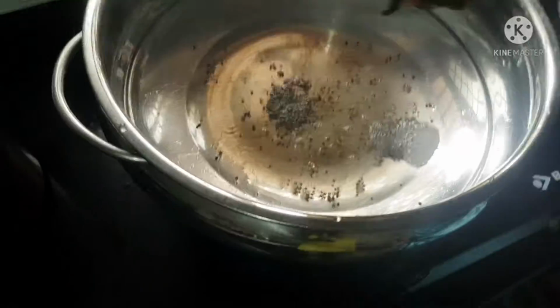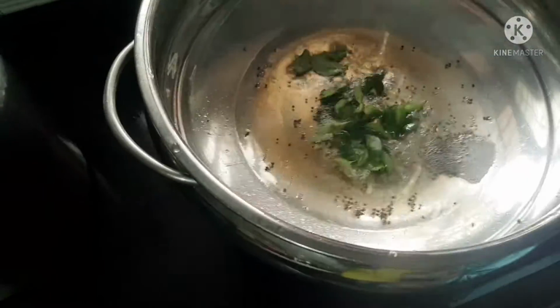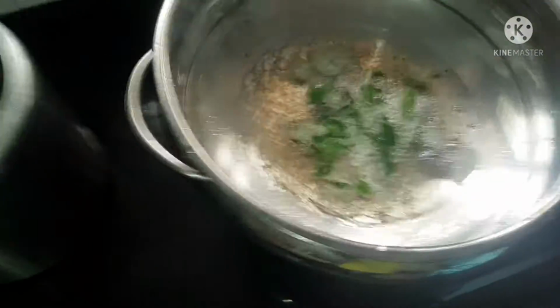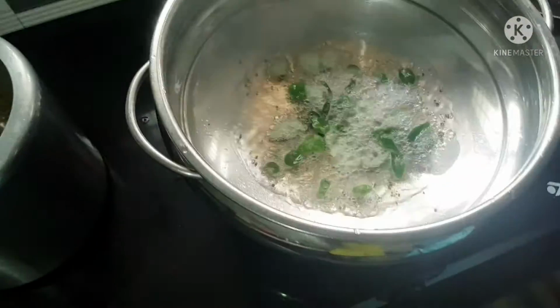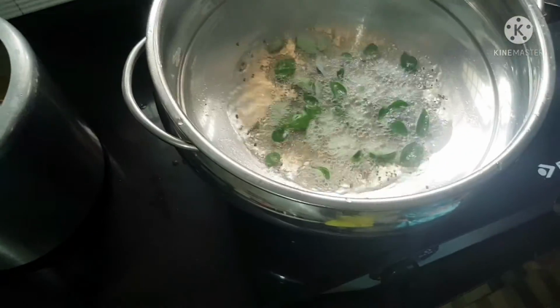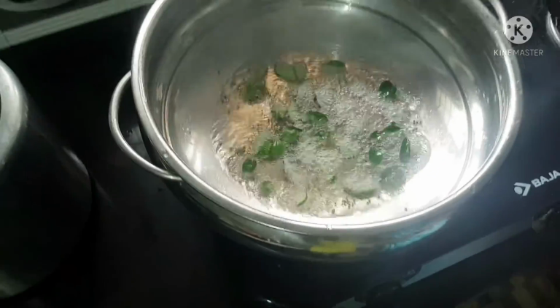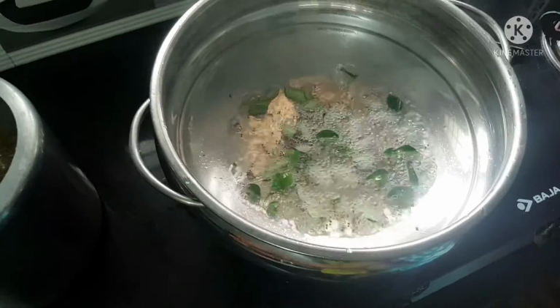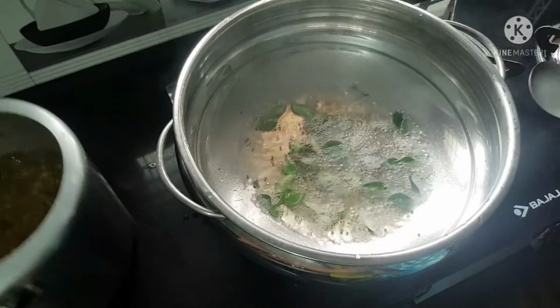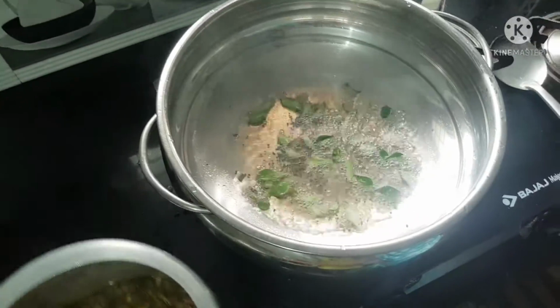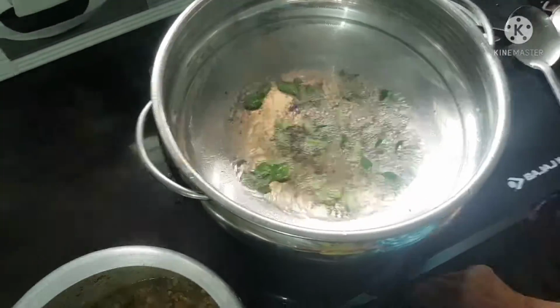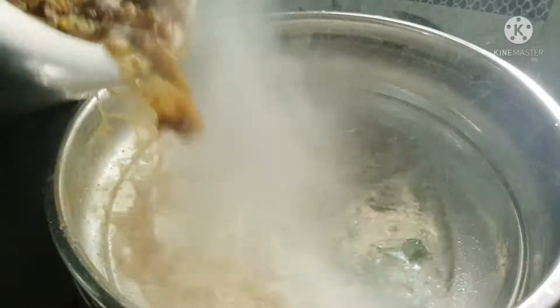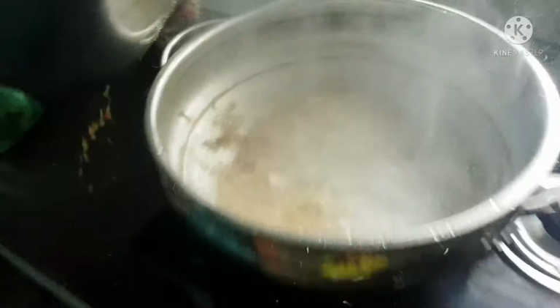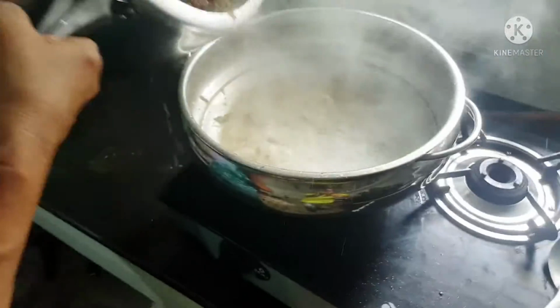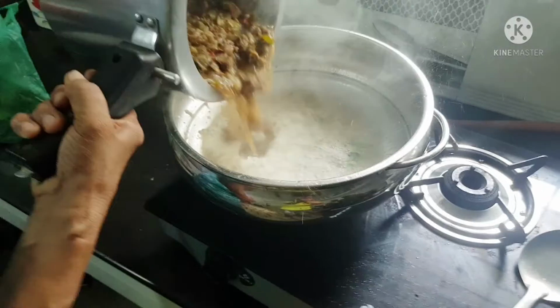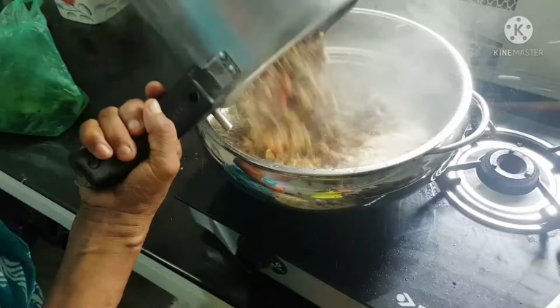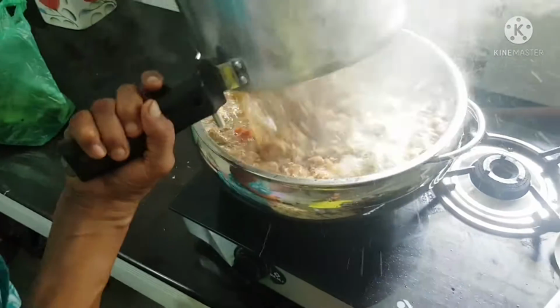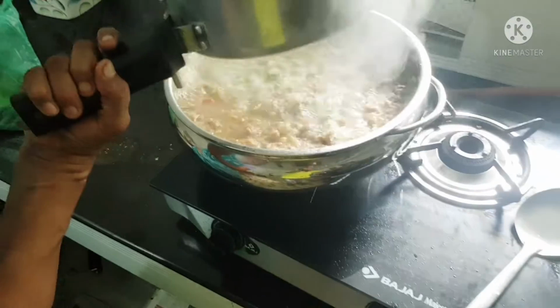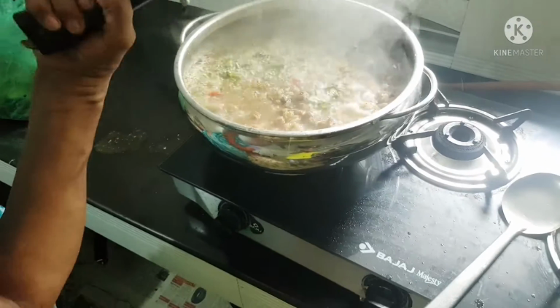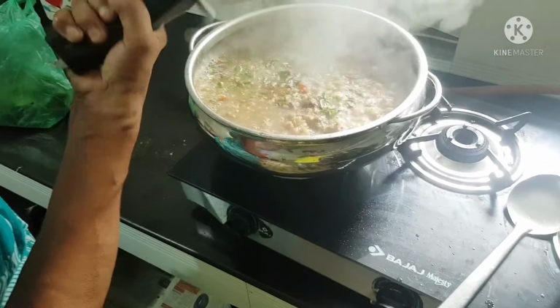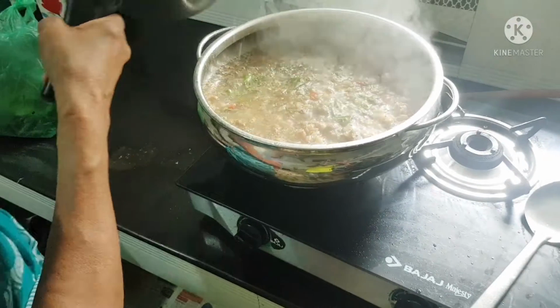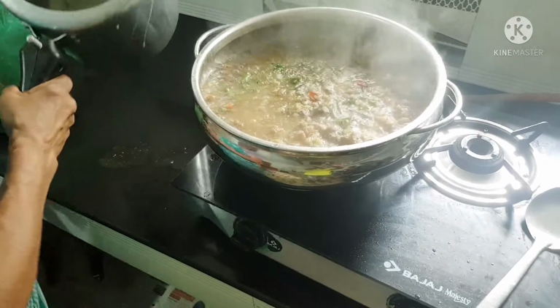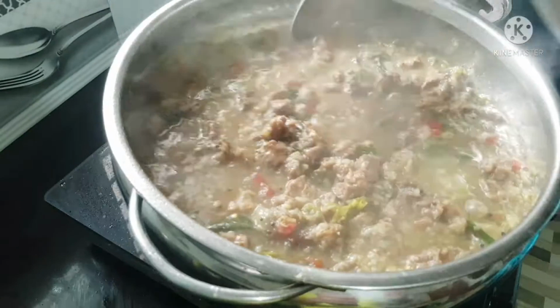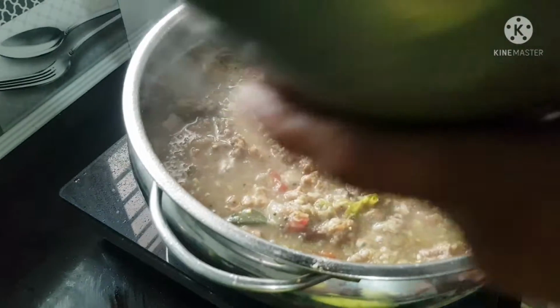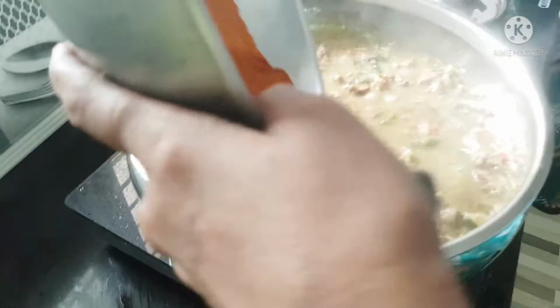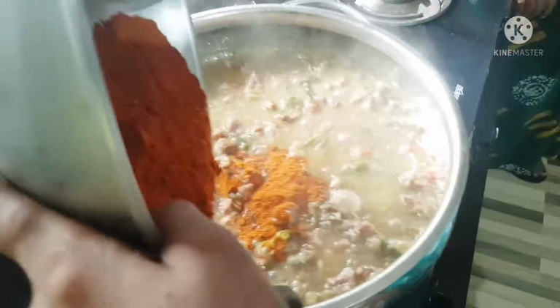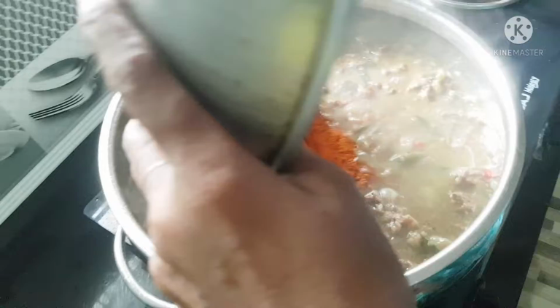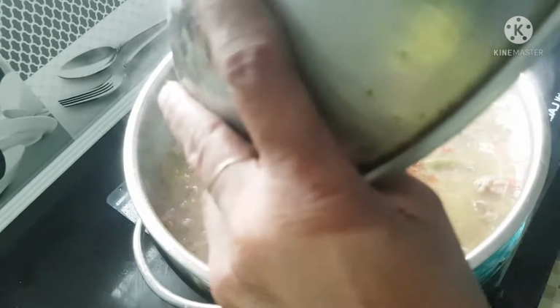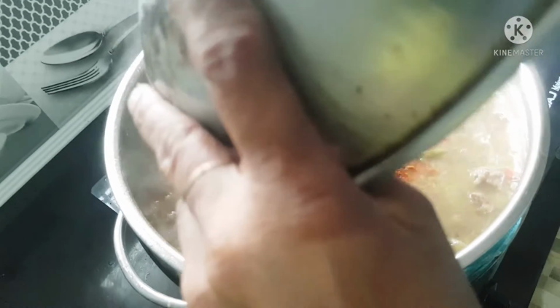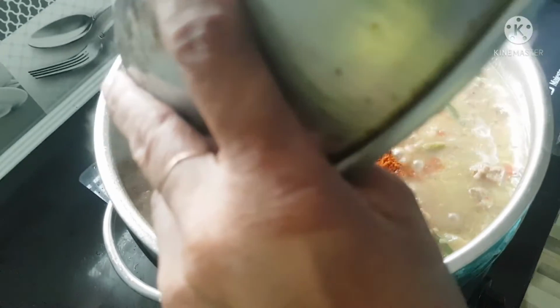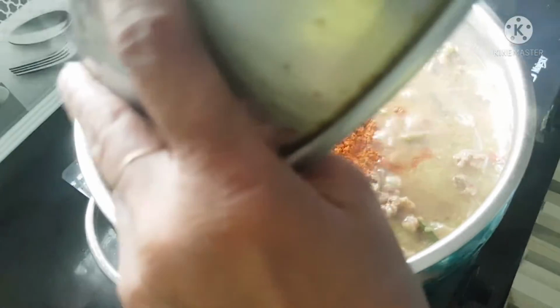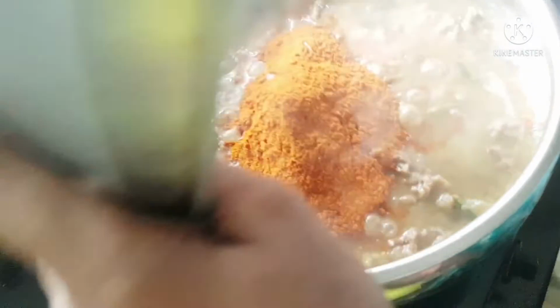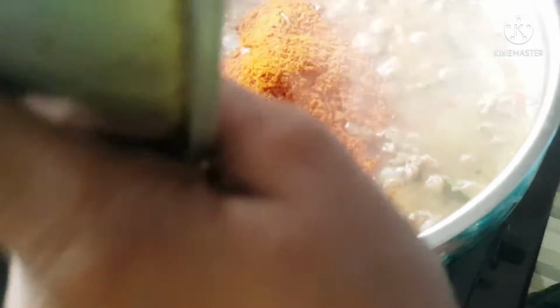You can add the ingredients to the ingredients. Now I will cook it.